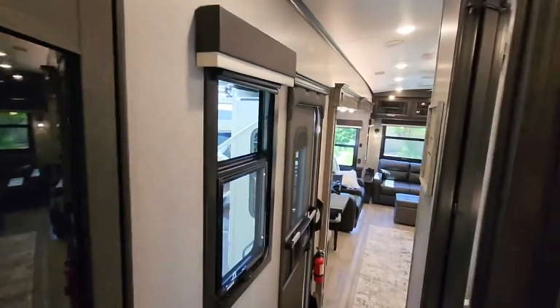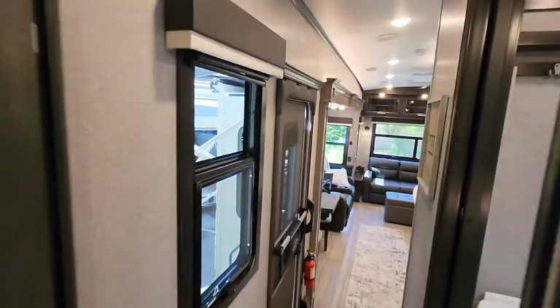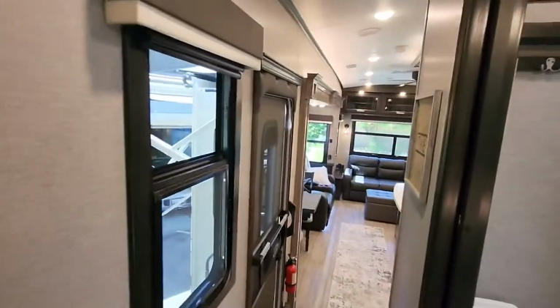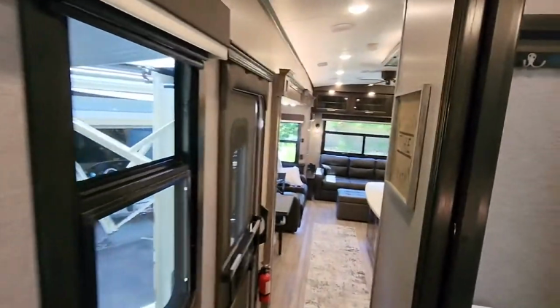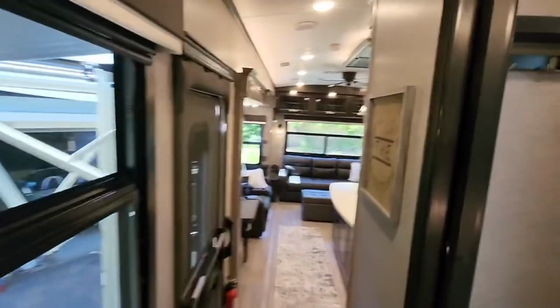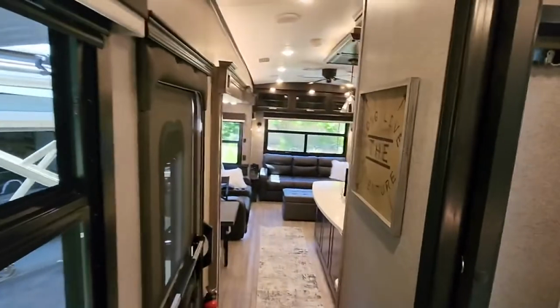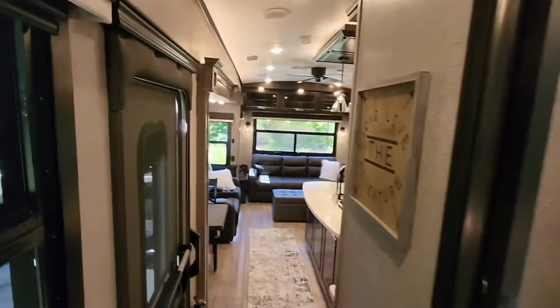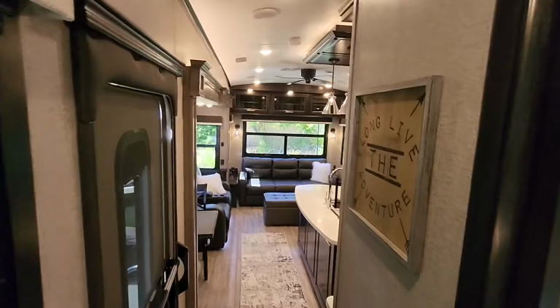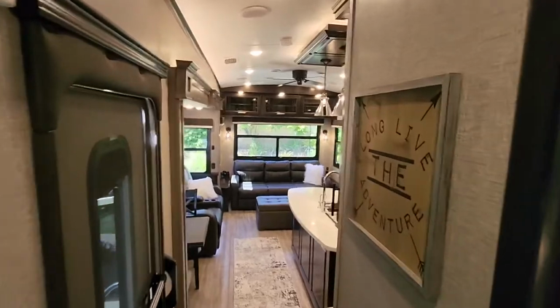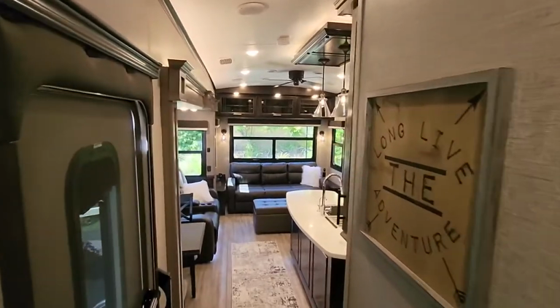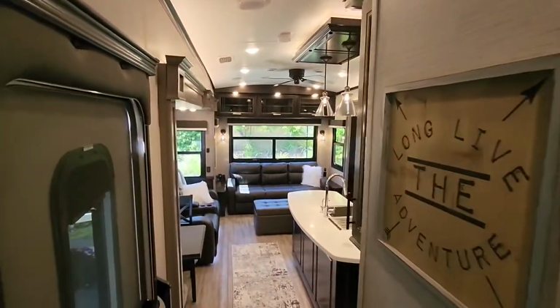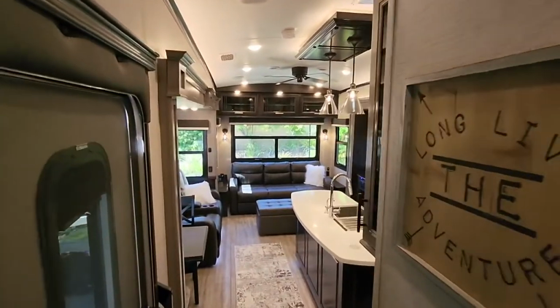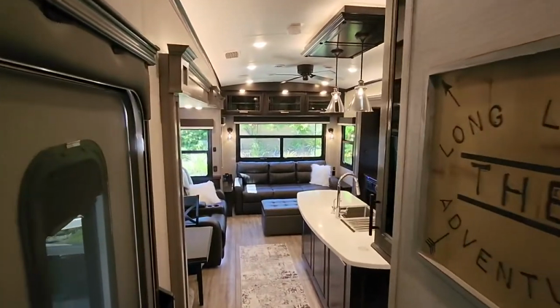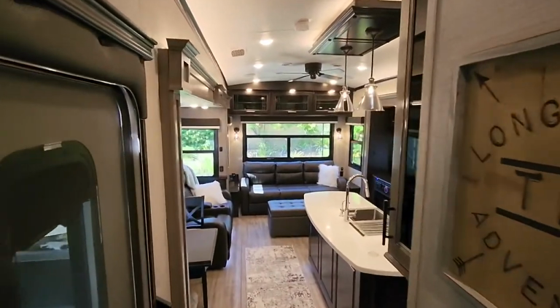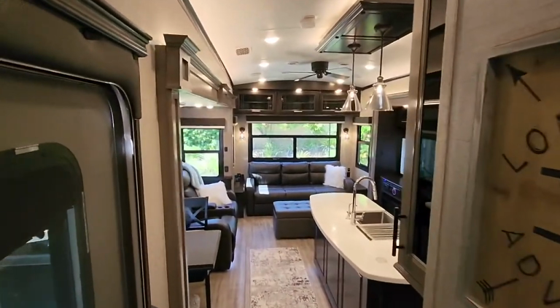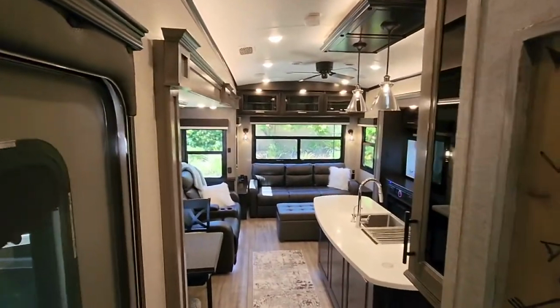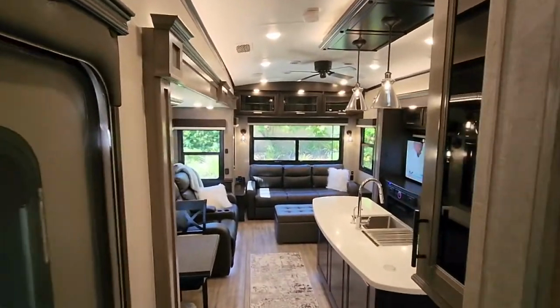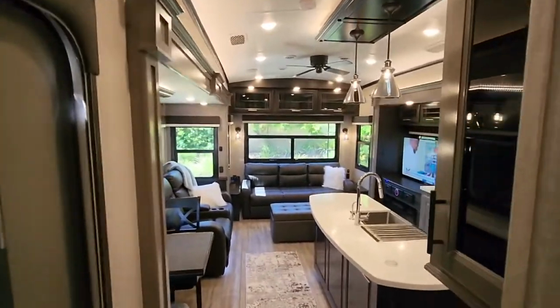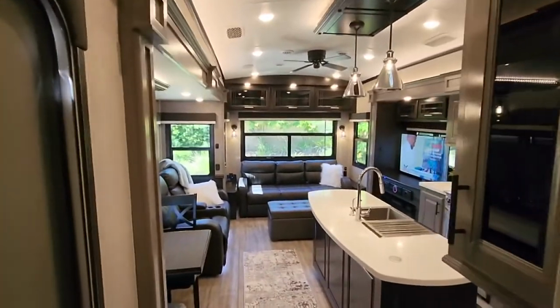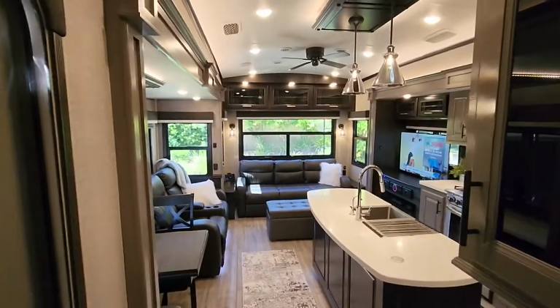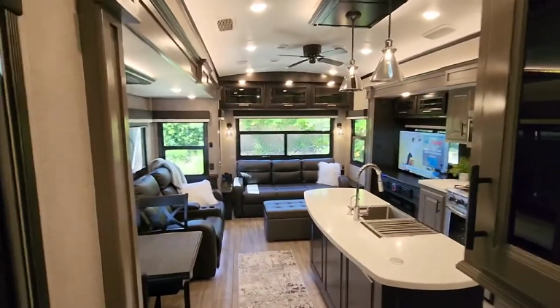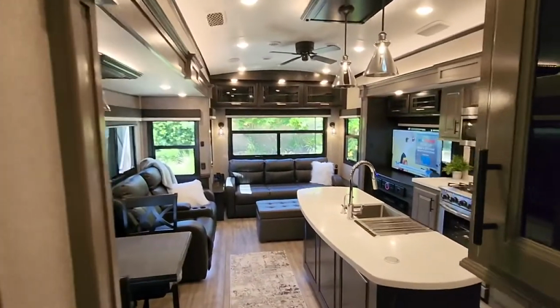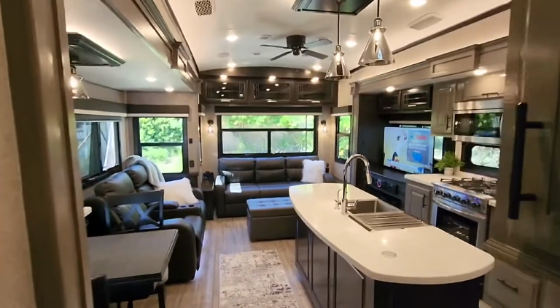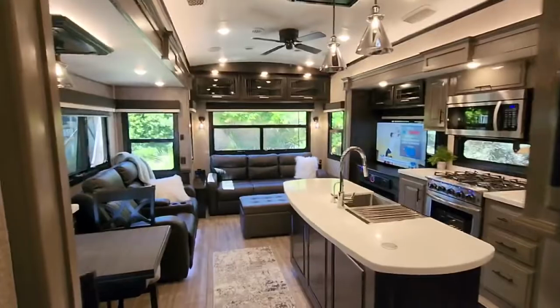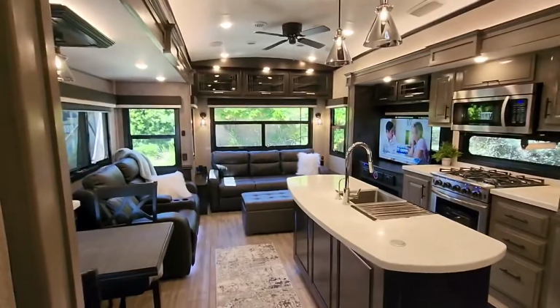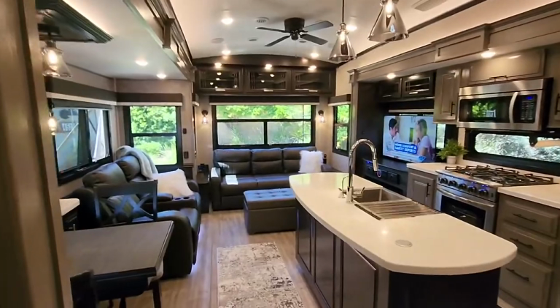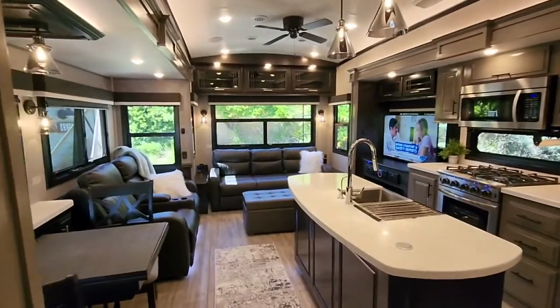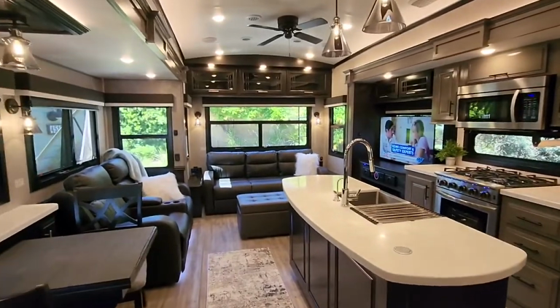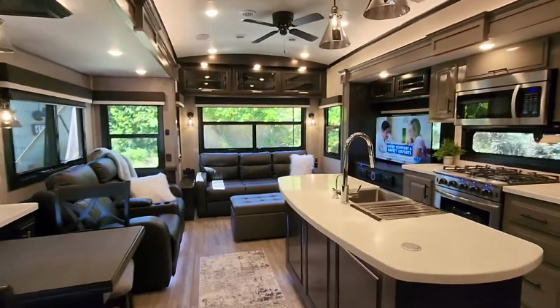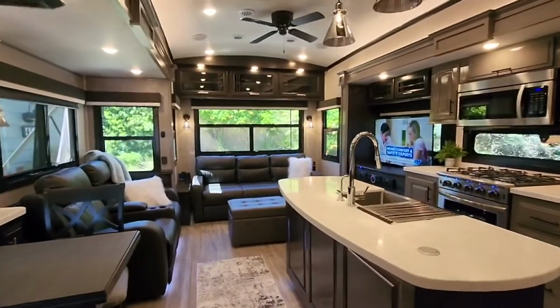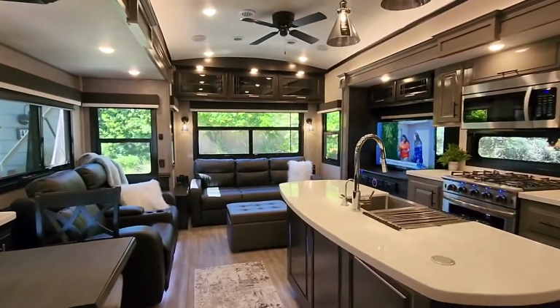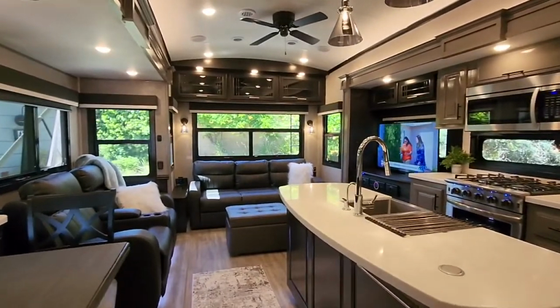There are some features in here that I will go into more detail on in a future video, but for now that is the interior of our 2021 Pinnacle 32 RLTS.